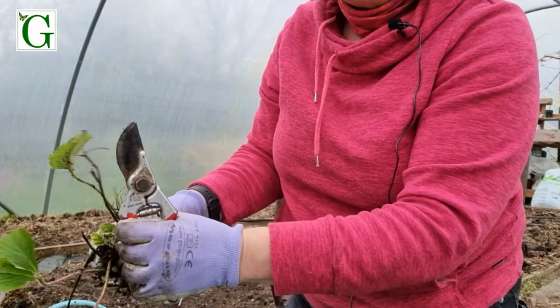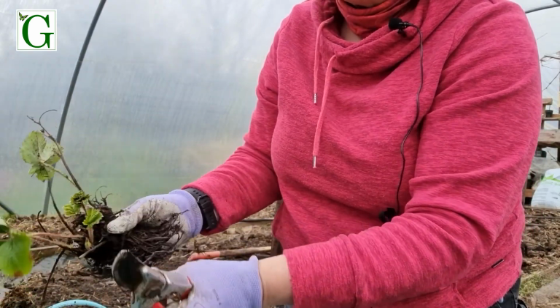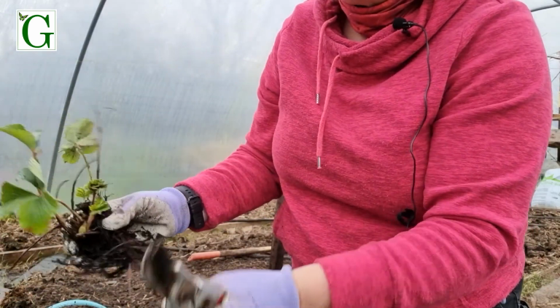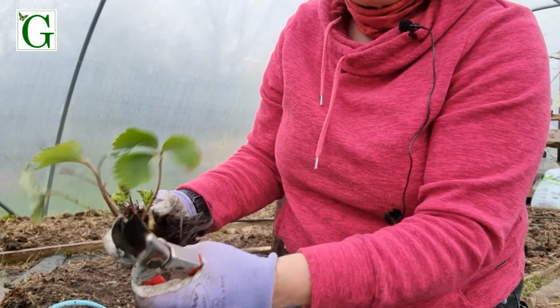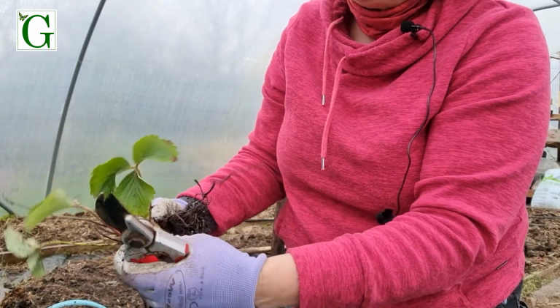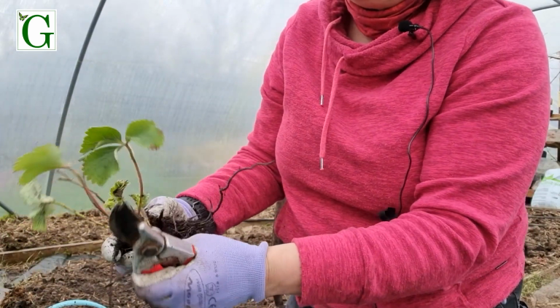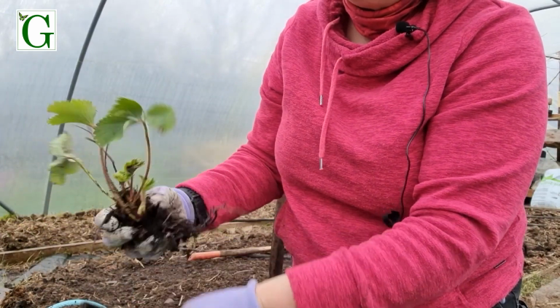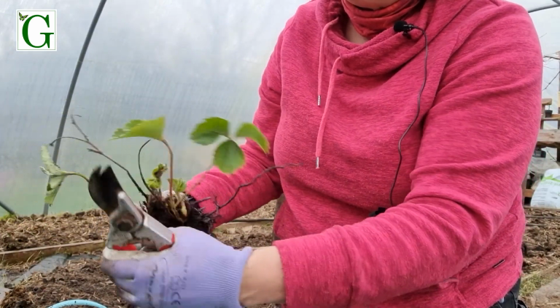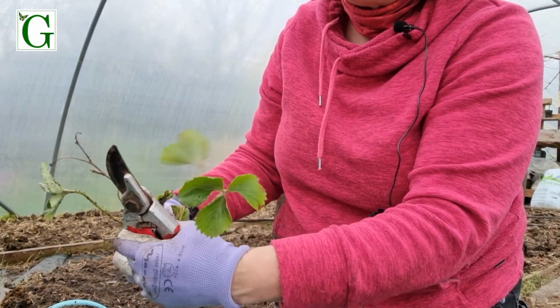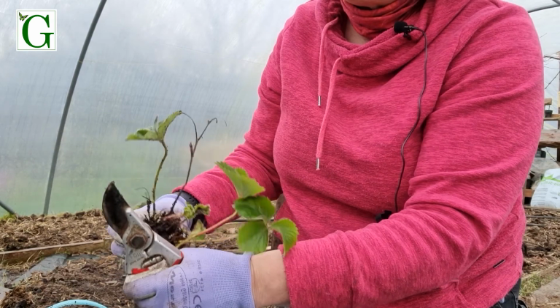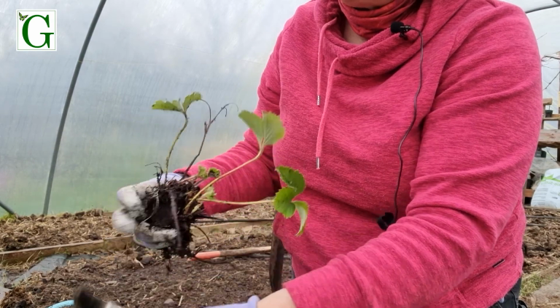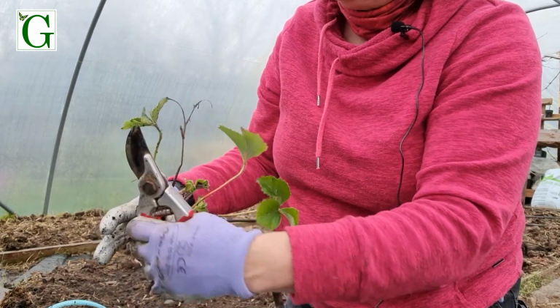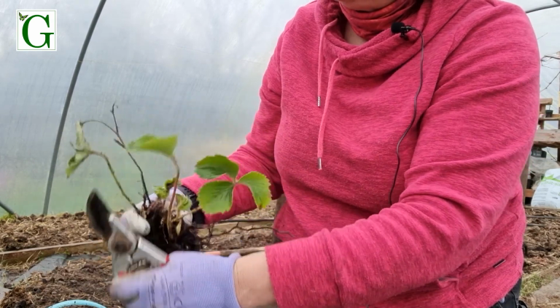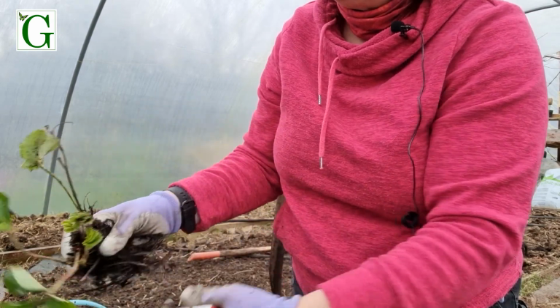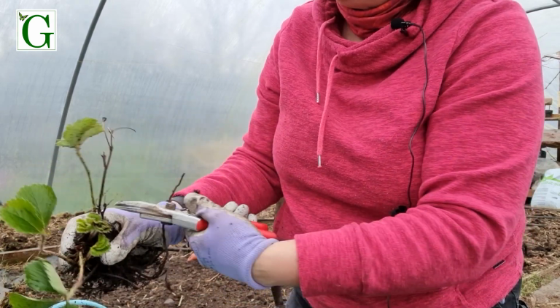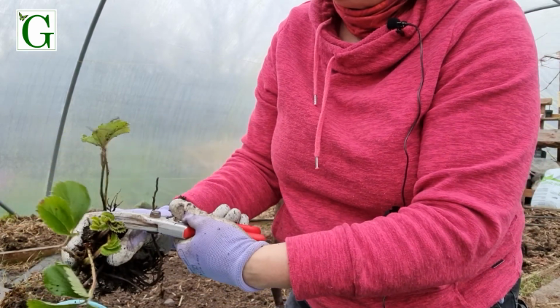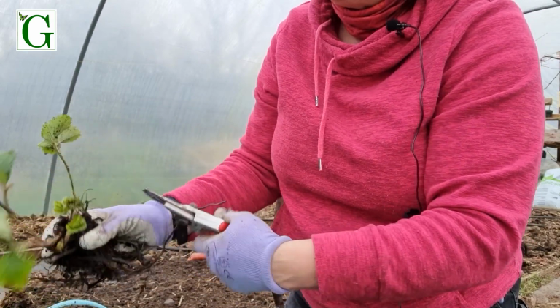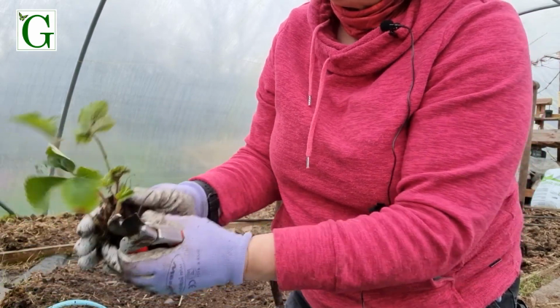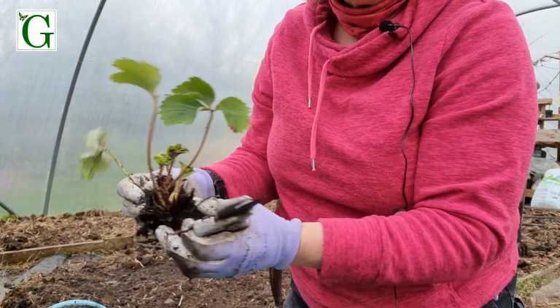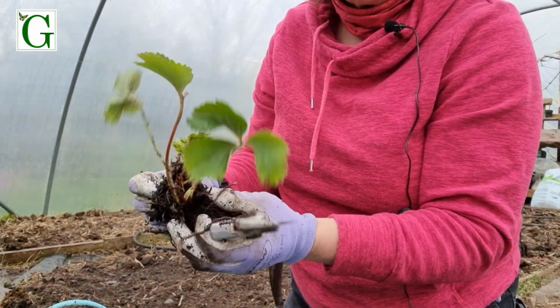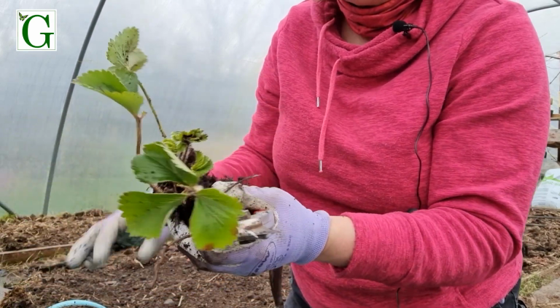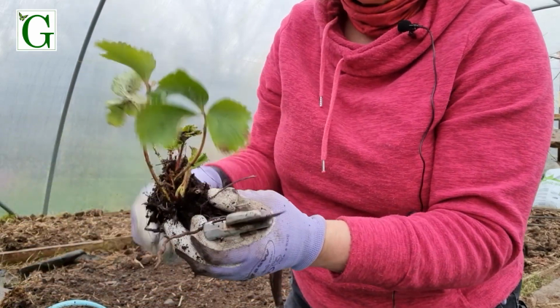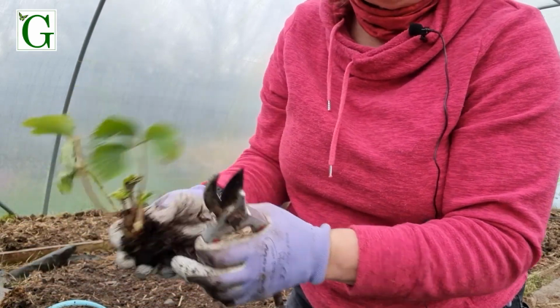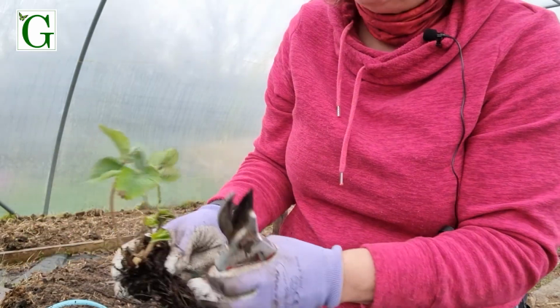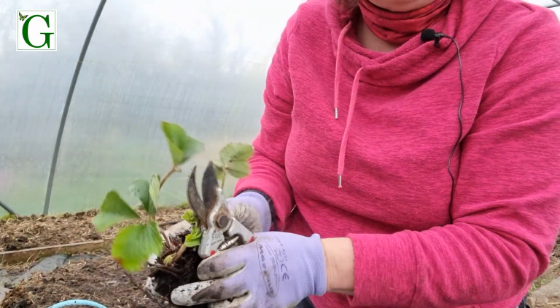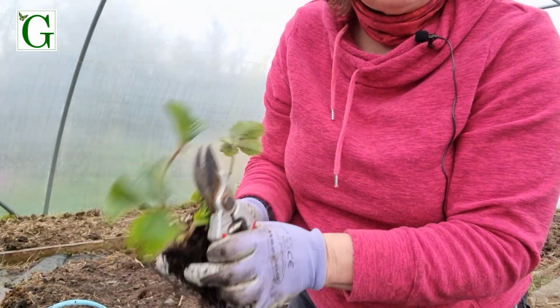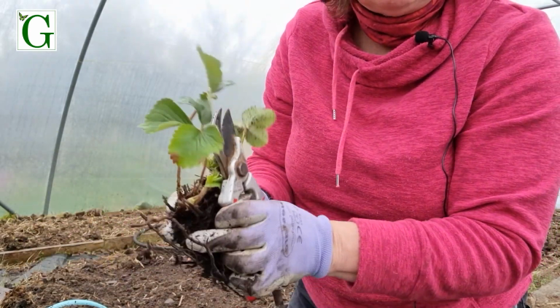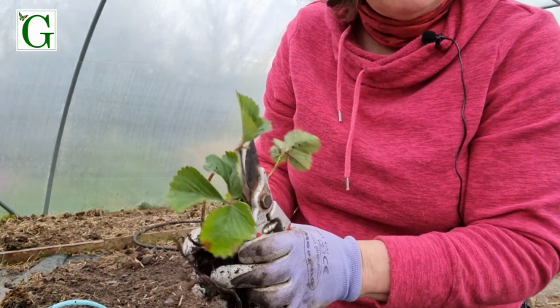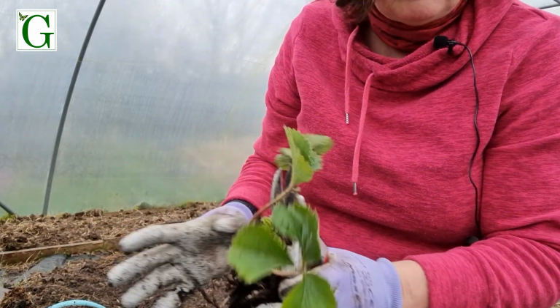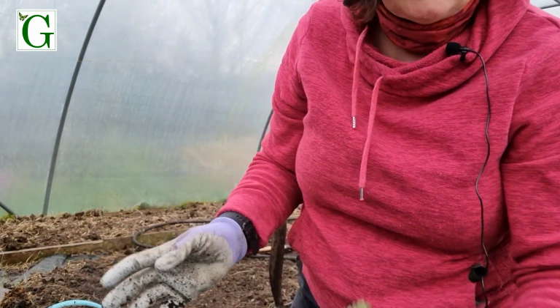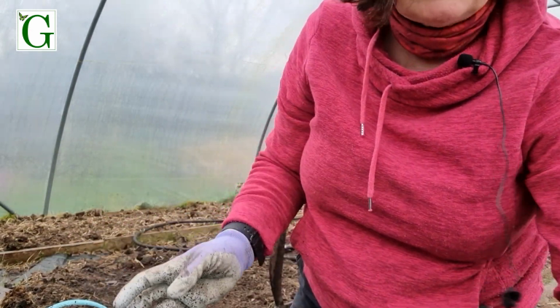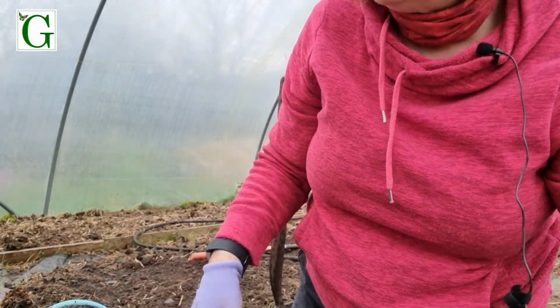I'm basically just pulling off anything that looks dead or dying and smartening the little plant up ready for repotting or planting out into the soil.